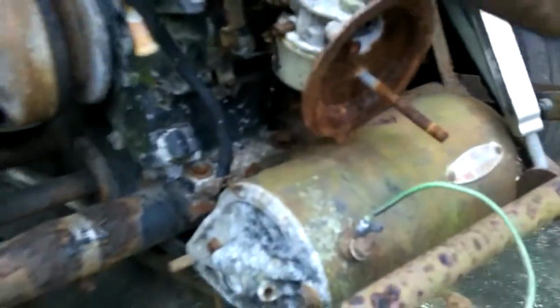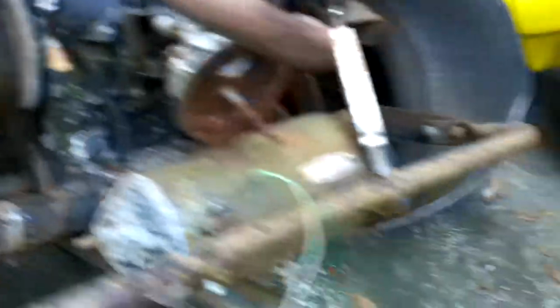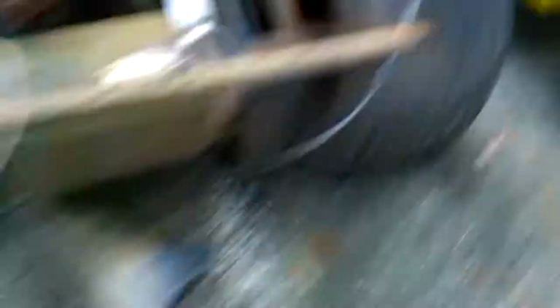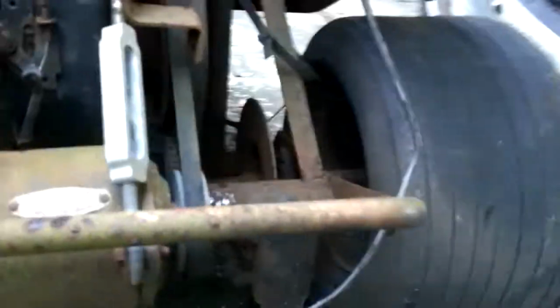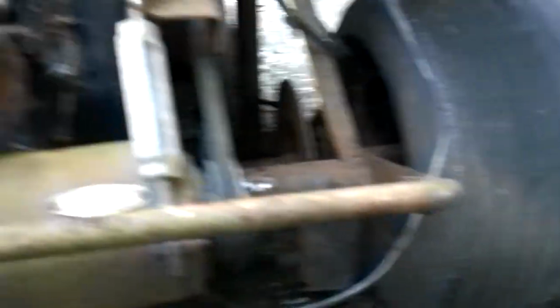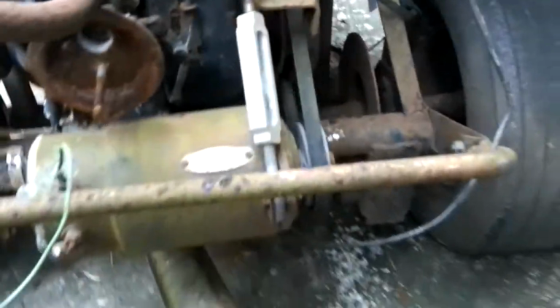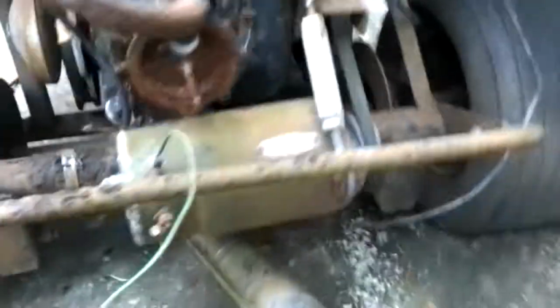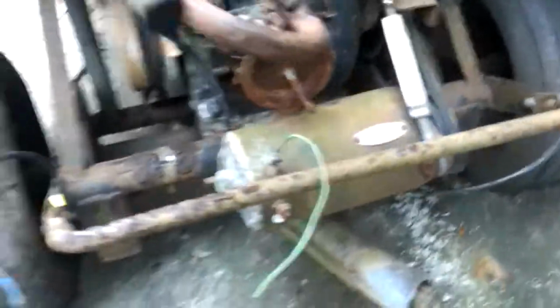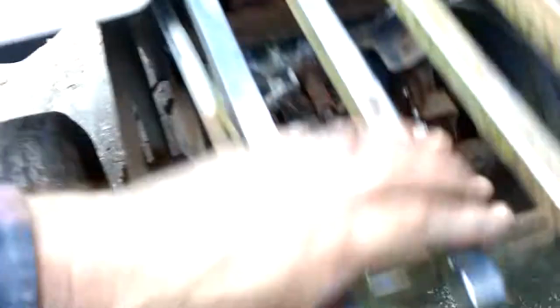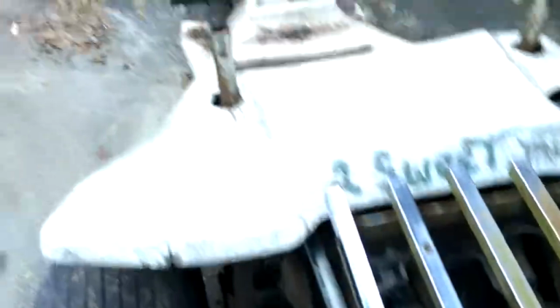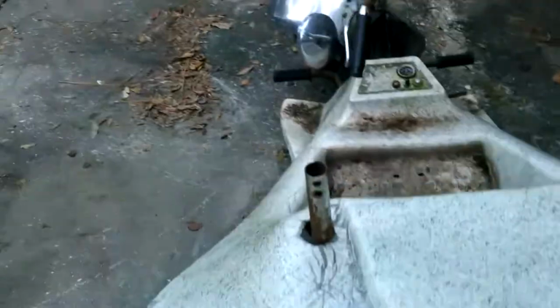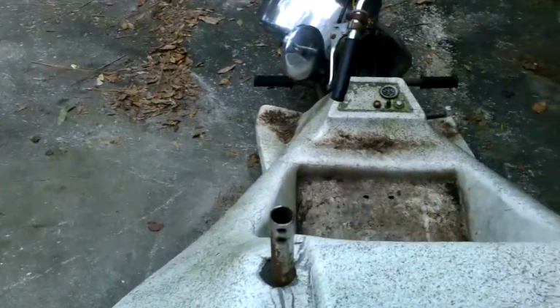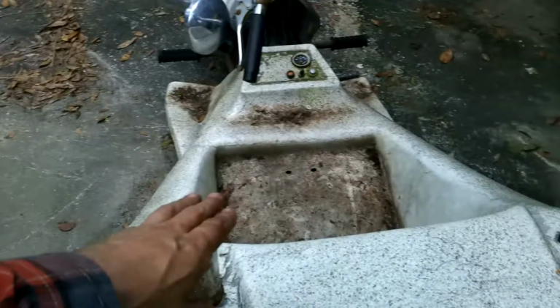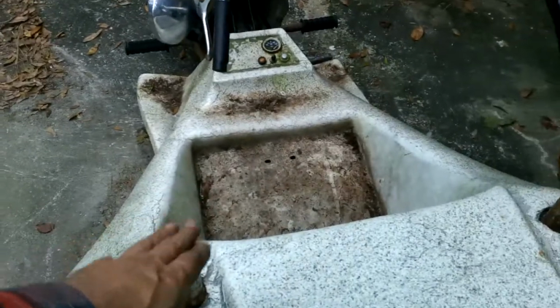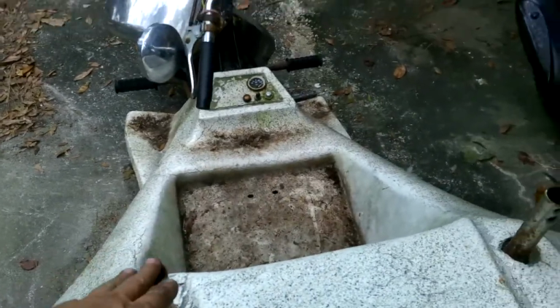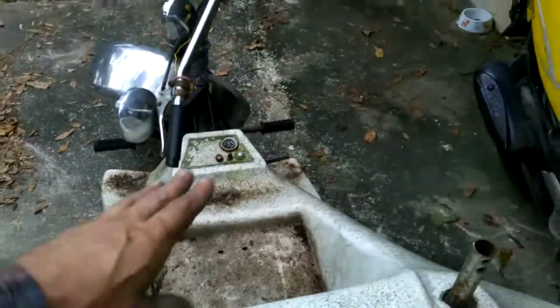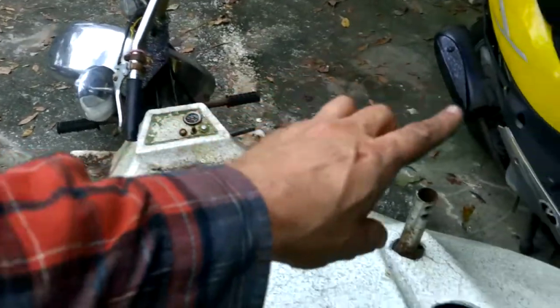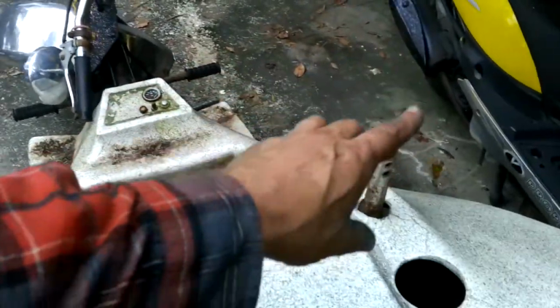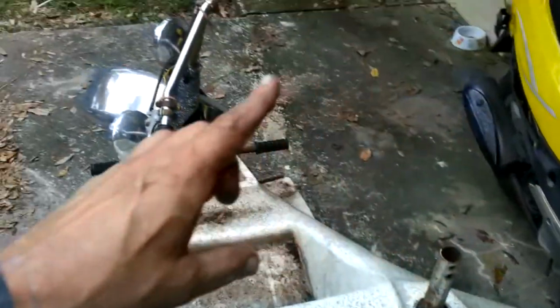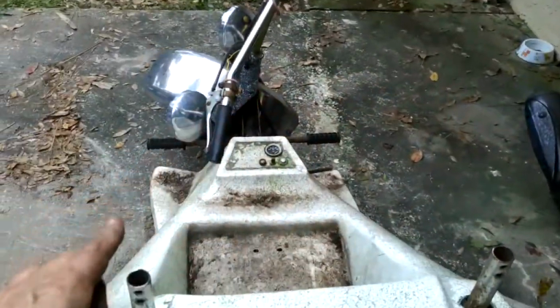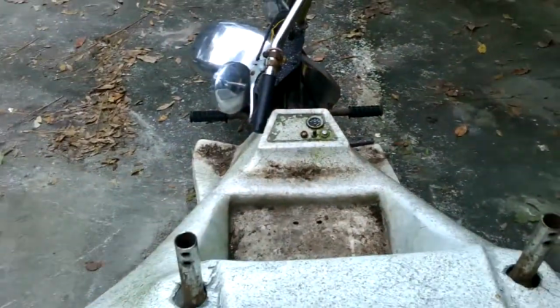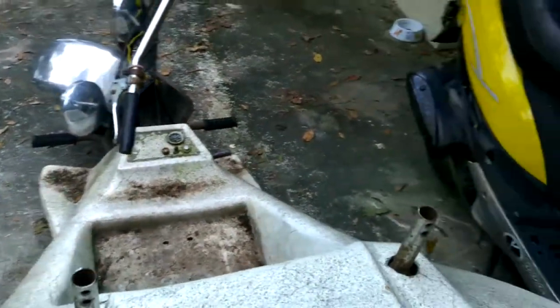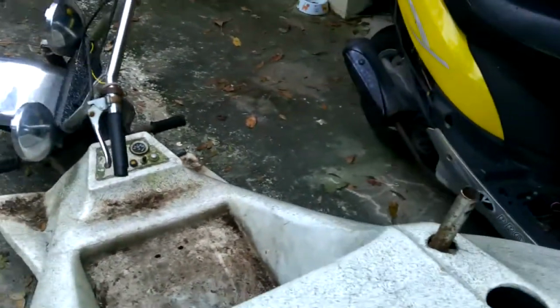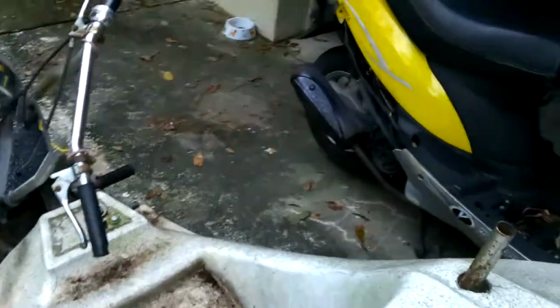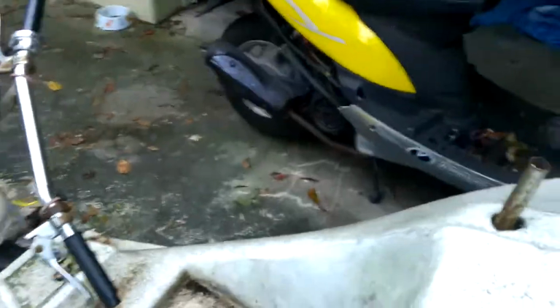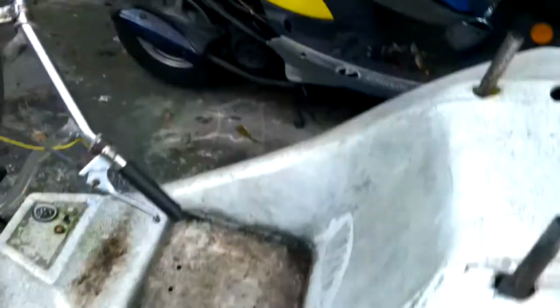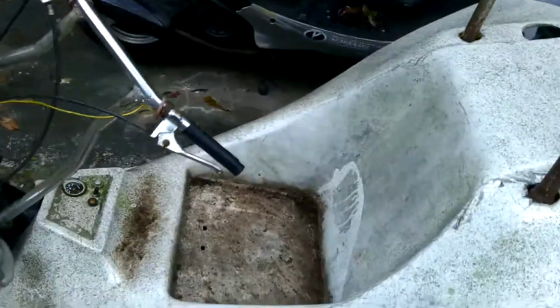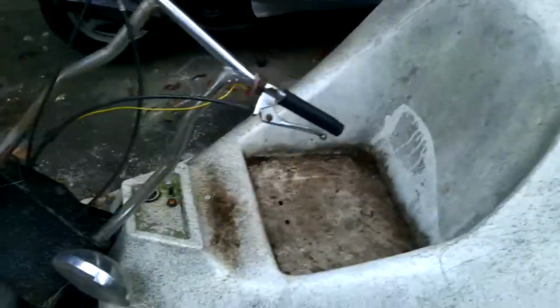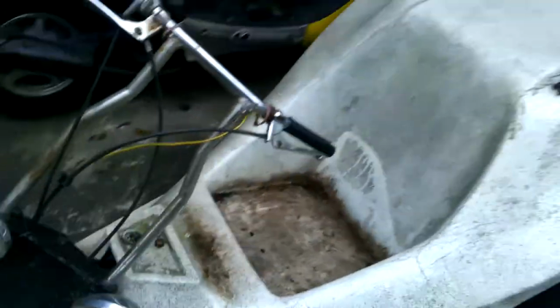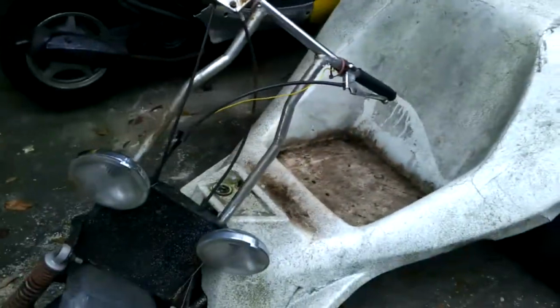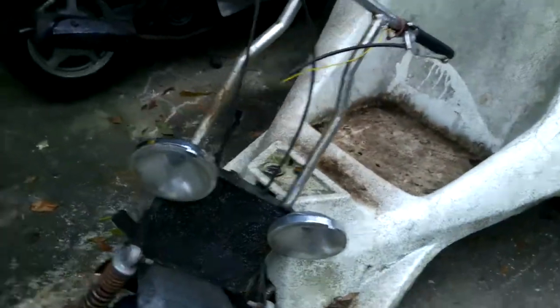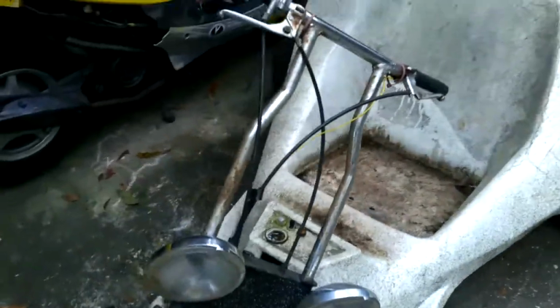I think these just had a pull start on them and that was it. He said he thinks he still has that little roll cage piece that went on here. Anyway, I just wanted to show you that. I got it cheap for like 50 bucks.